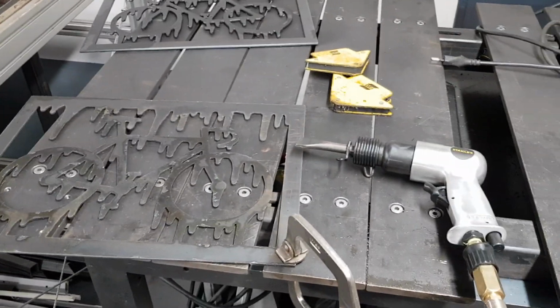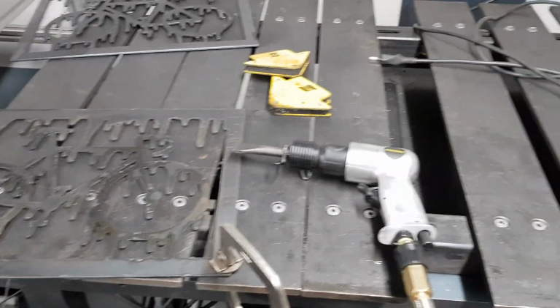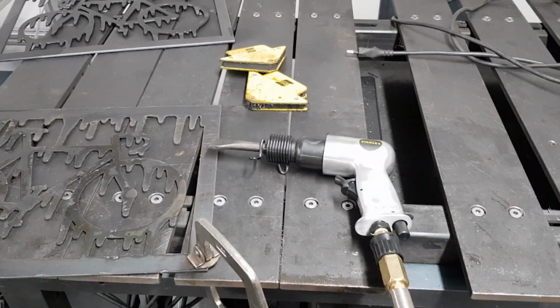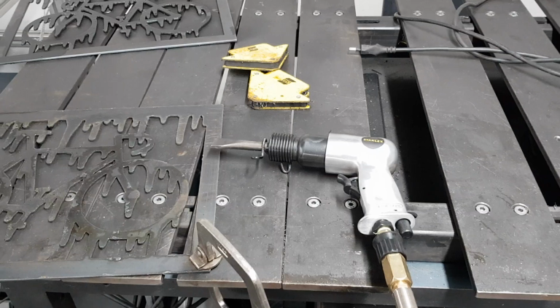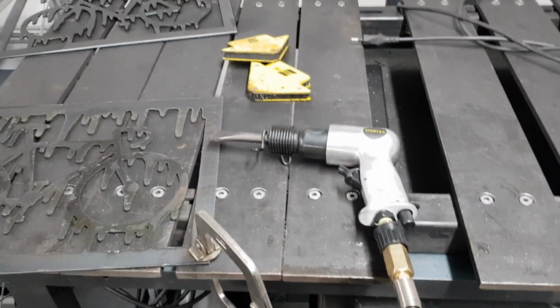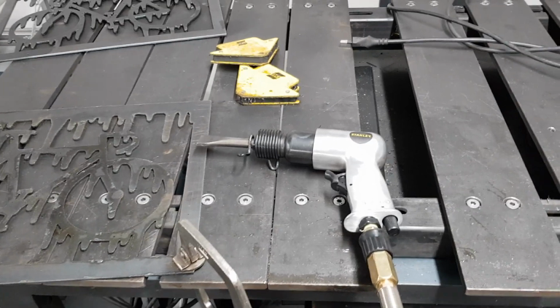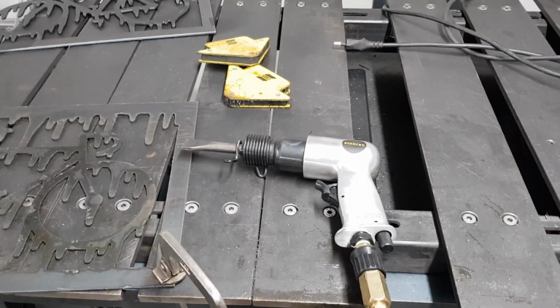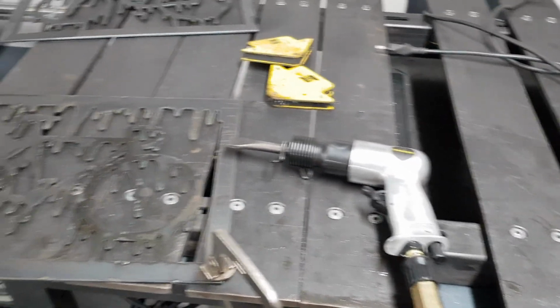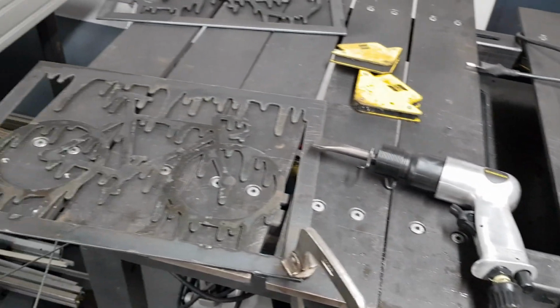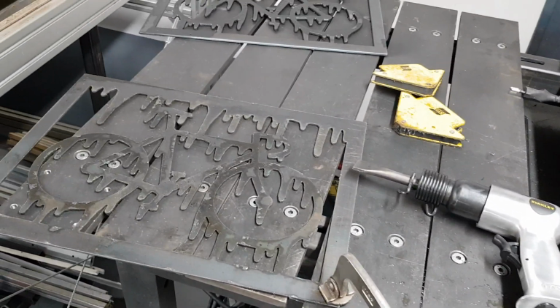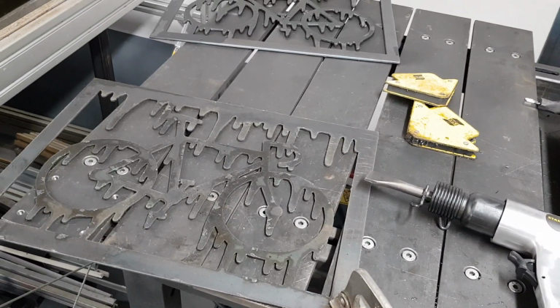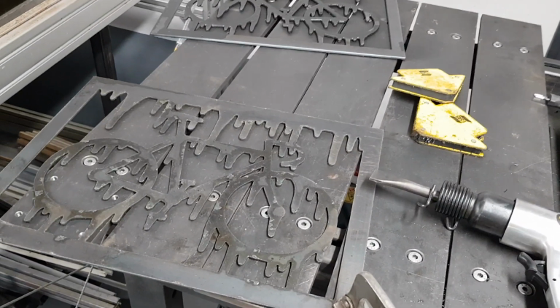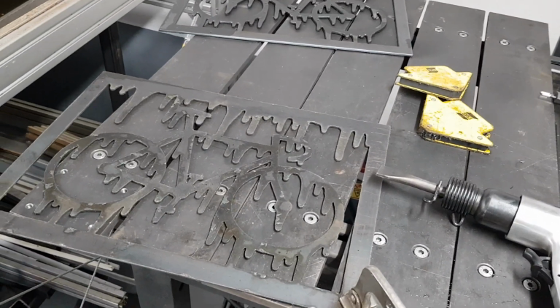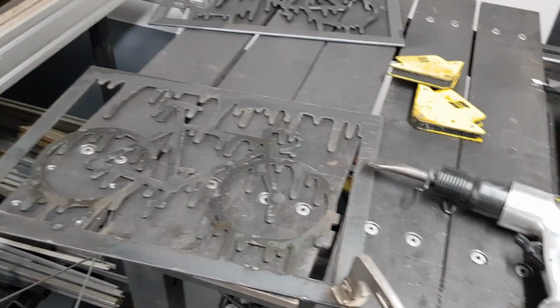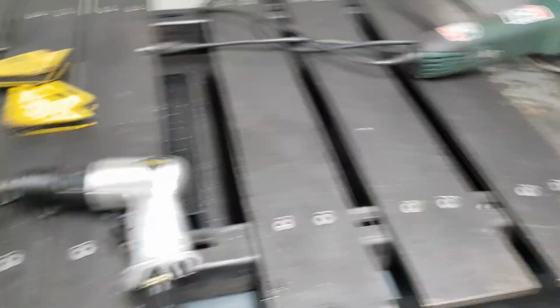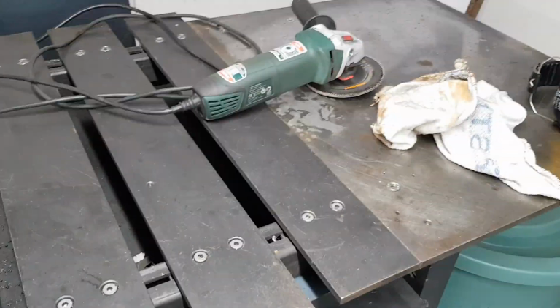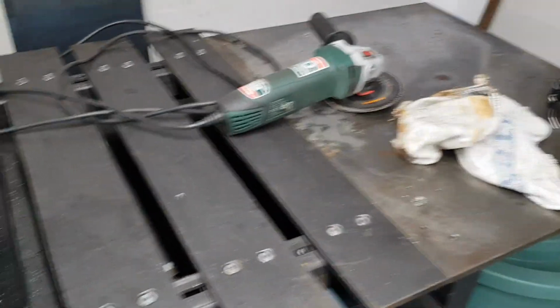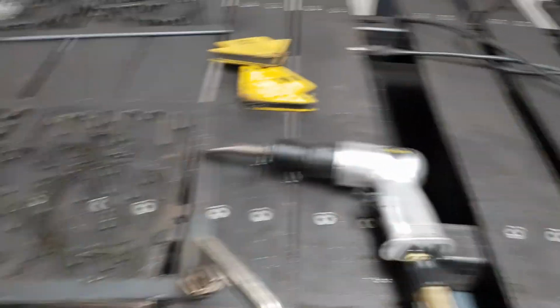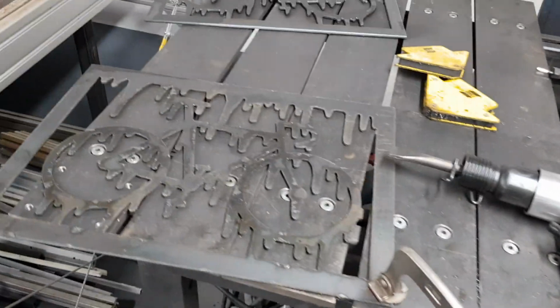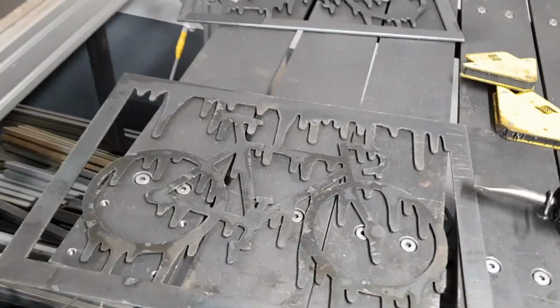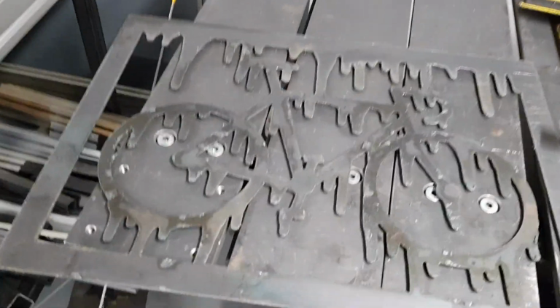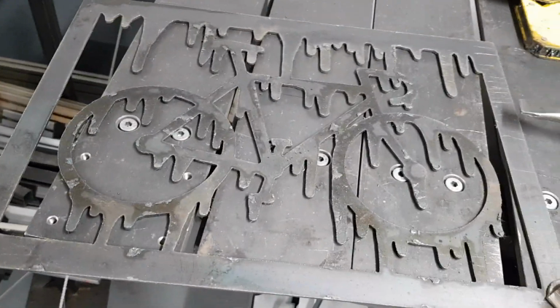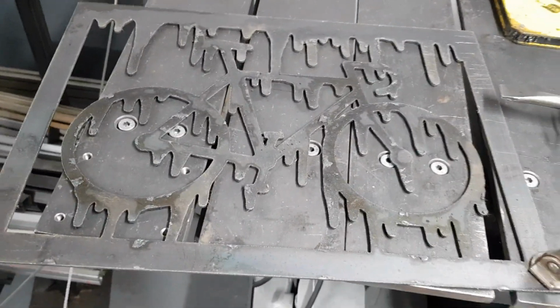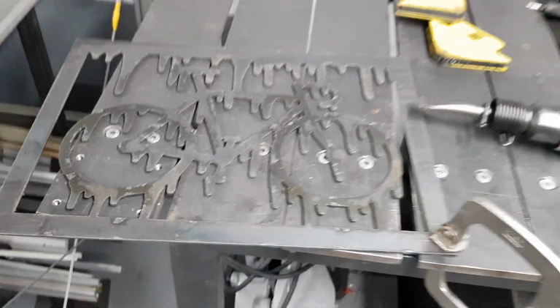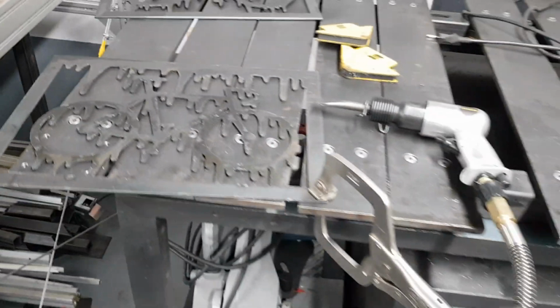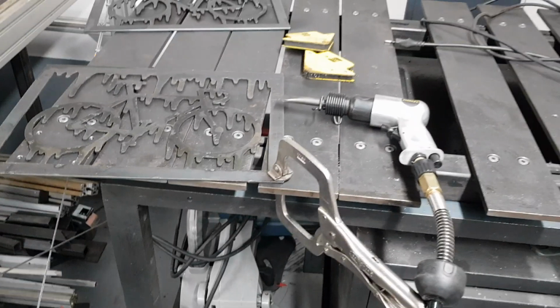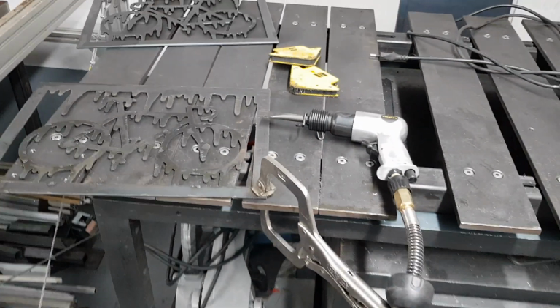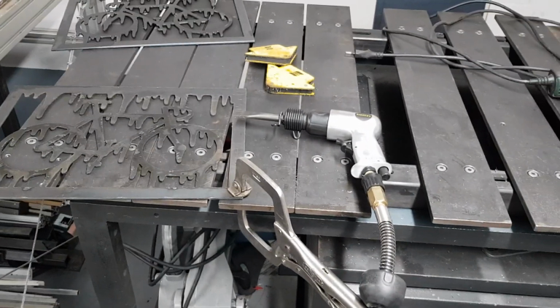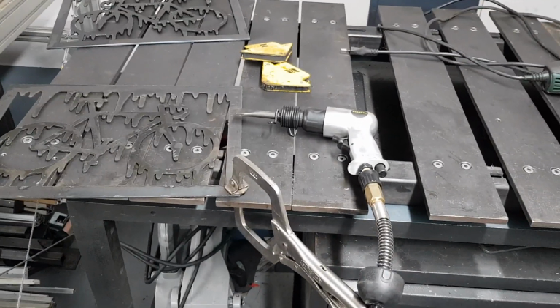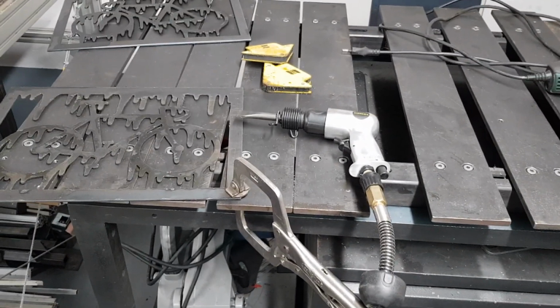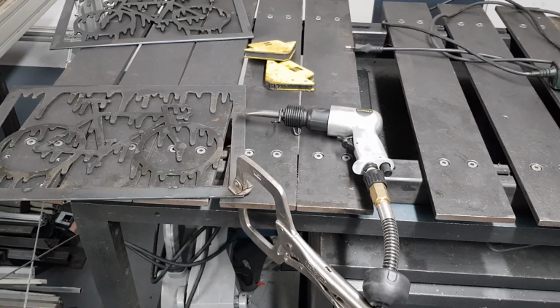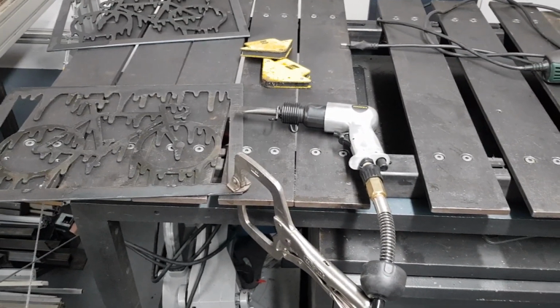I definitely recommend hitting it first with the pneumatic hammer, and then obviously at the end you can hit it with a flap disc or something like that to make it smooth. This is the most effective way I've found so far.